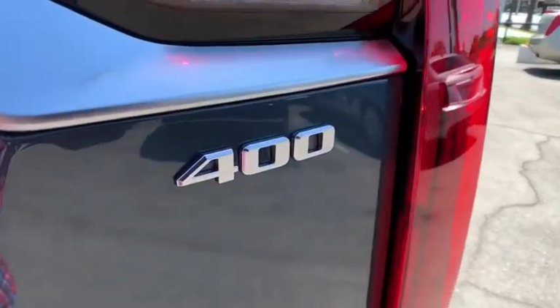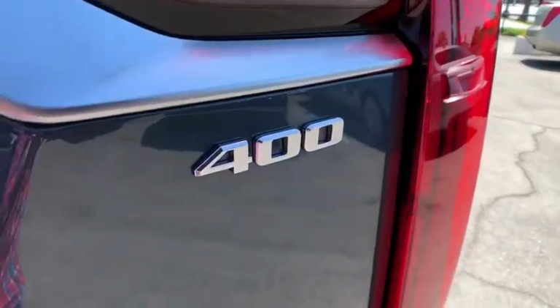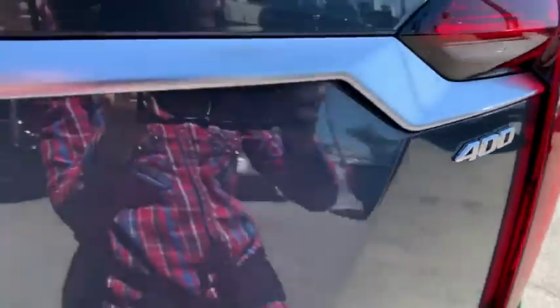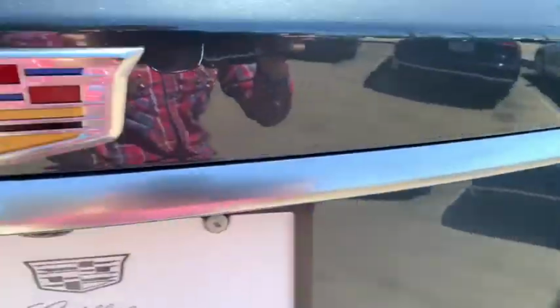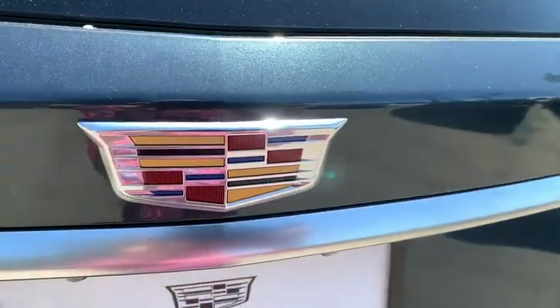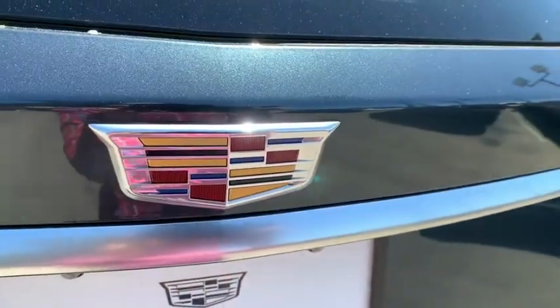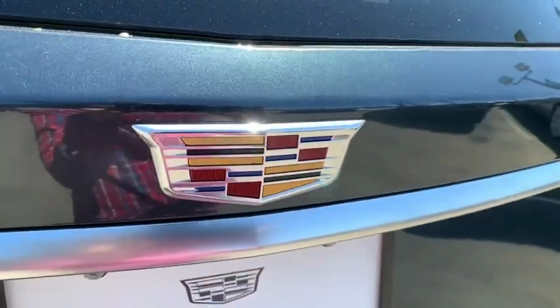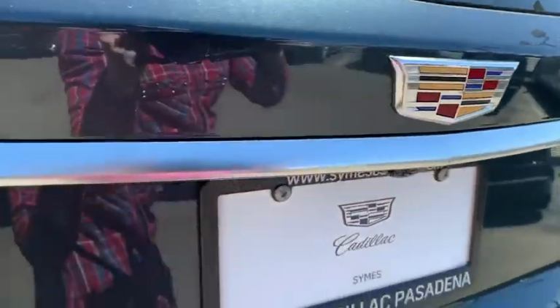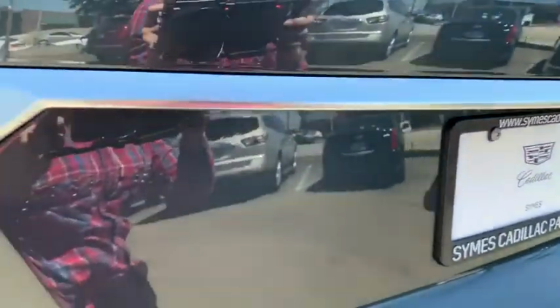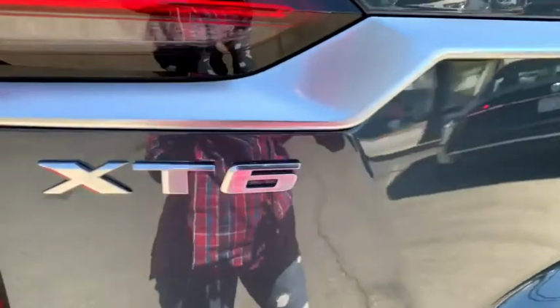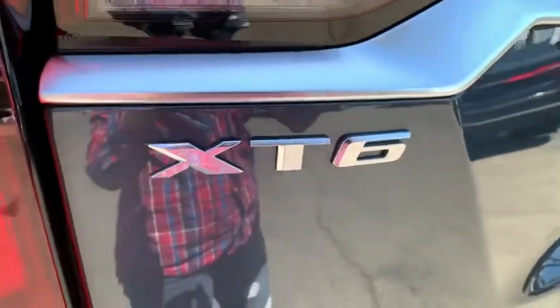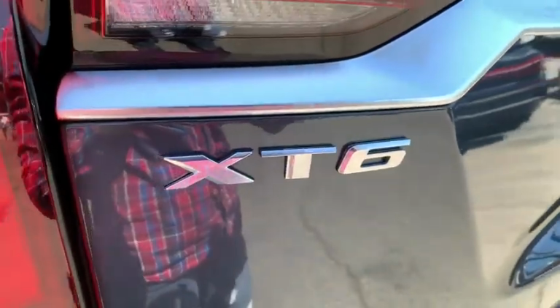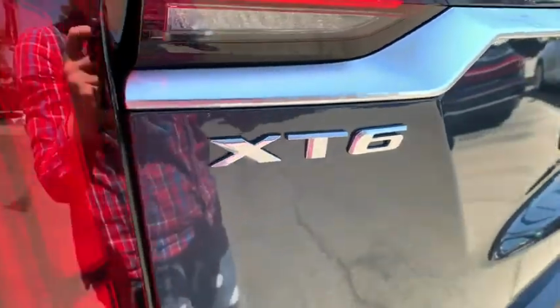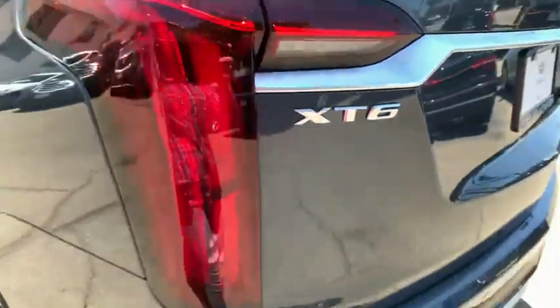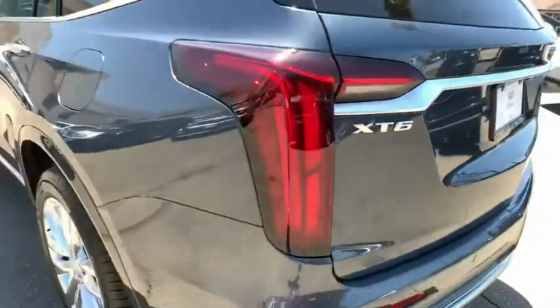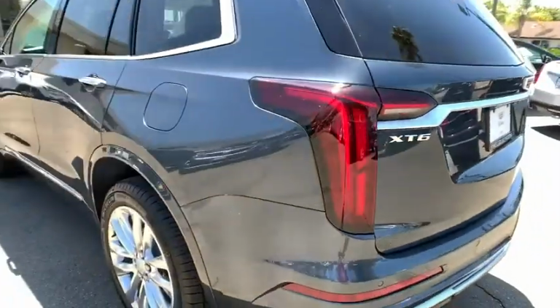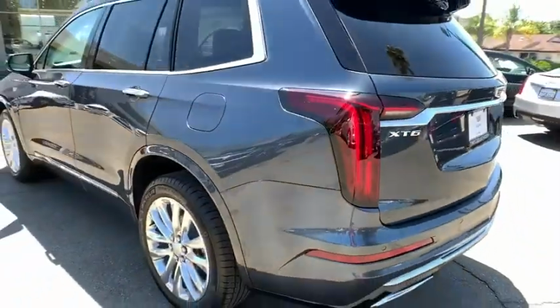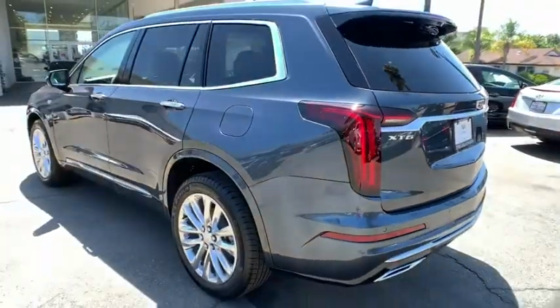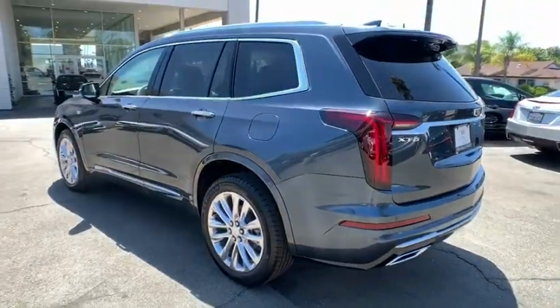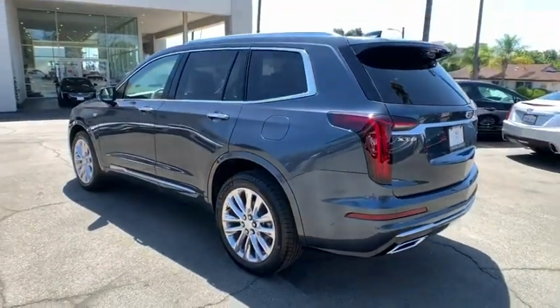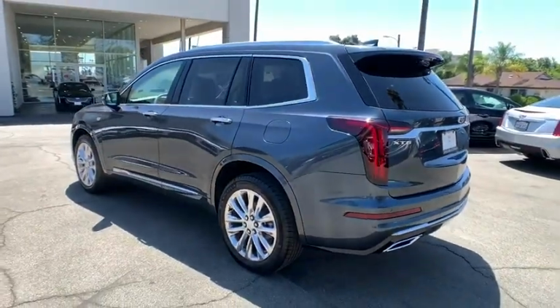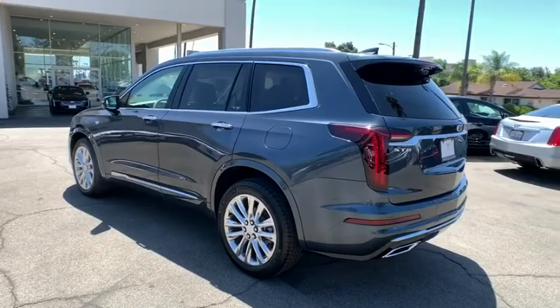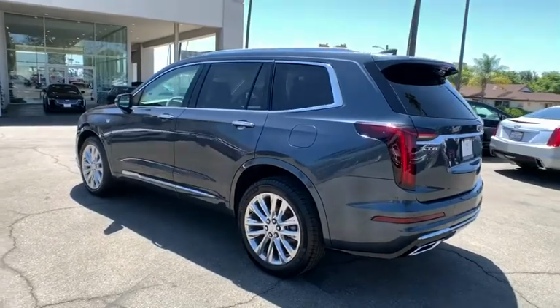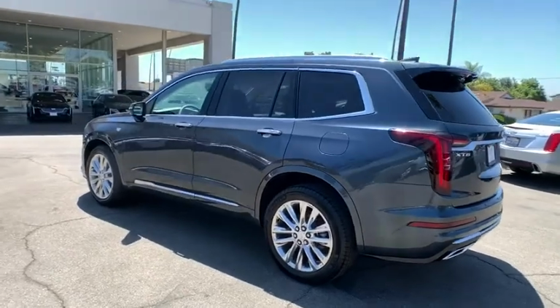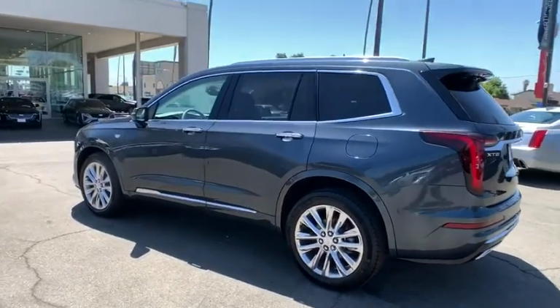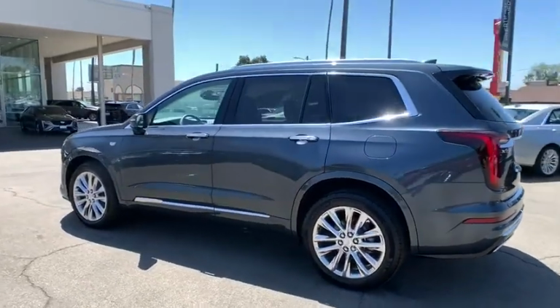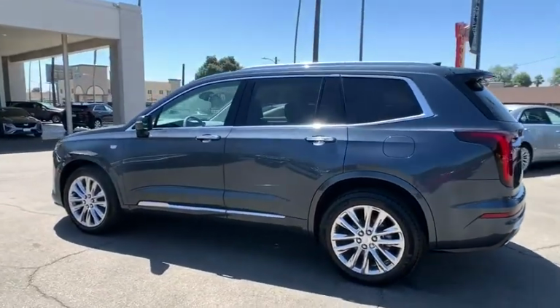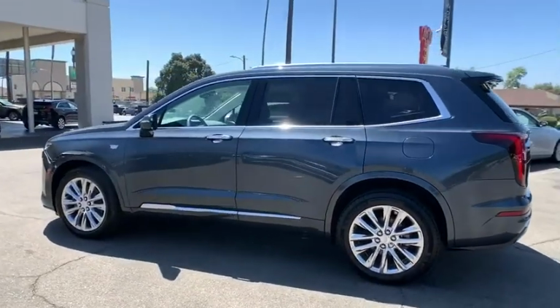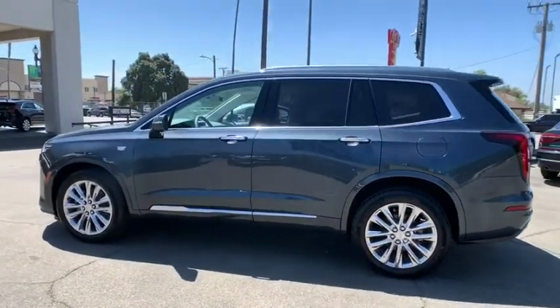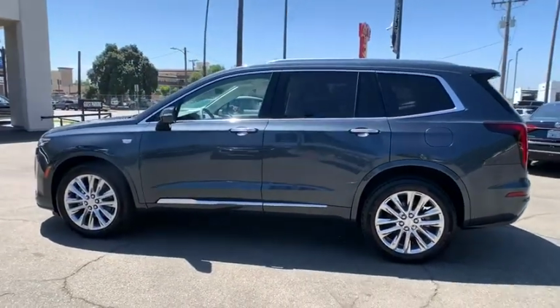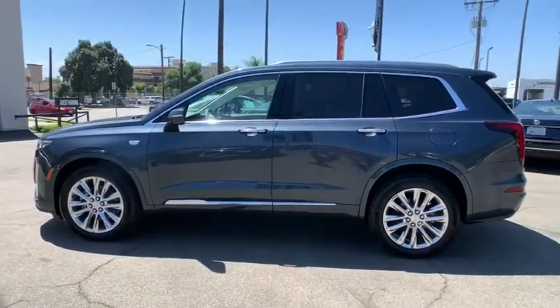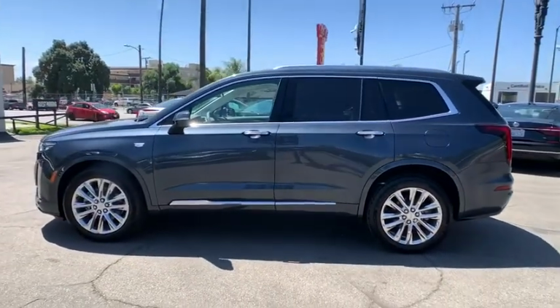Power liftgate, remote engine start, traction control, keyless entry, power passenger seat, anti-lock braking system, backup camera, lane departure warning, leather-wrapped steering wheel, Bluetooth, power steering.